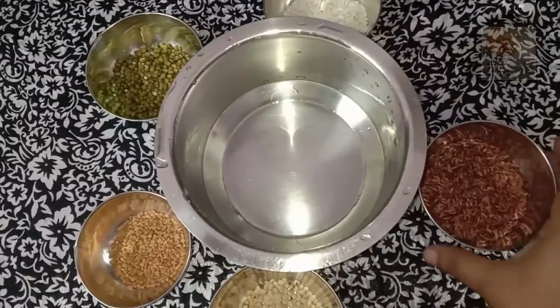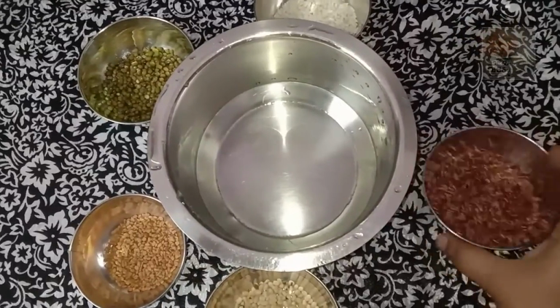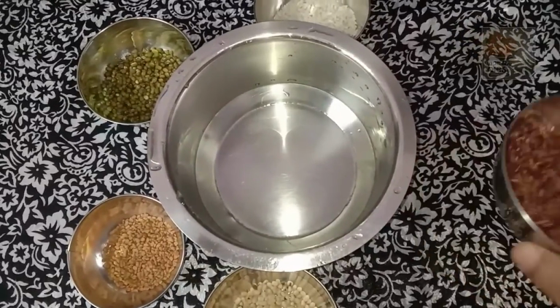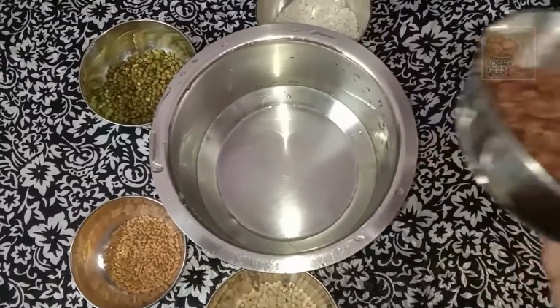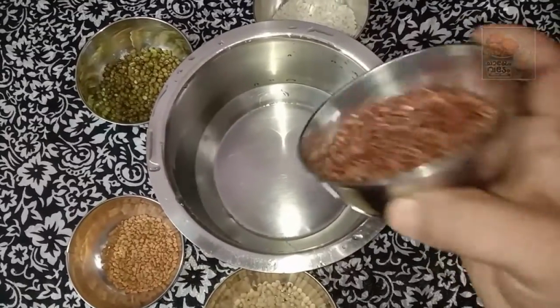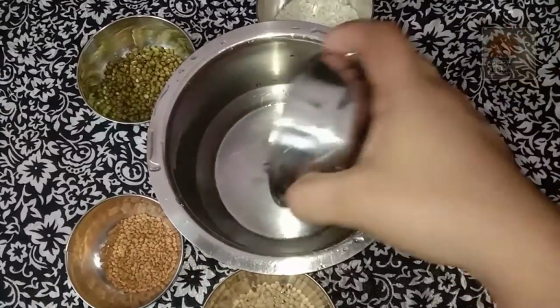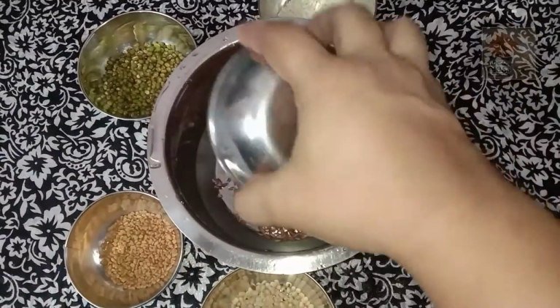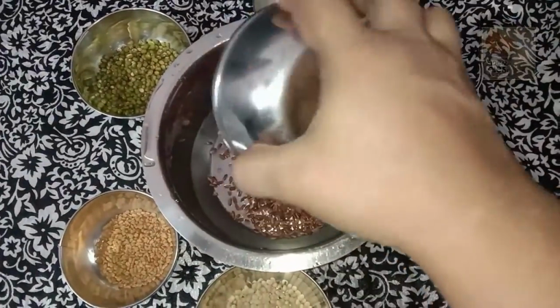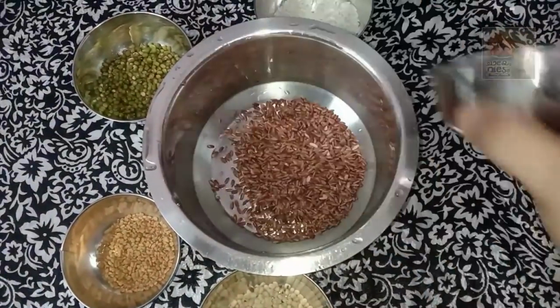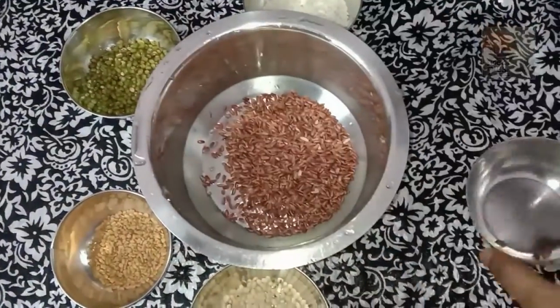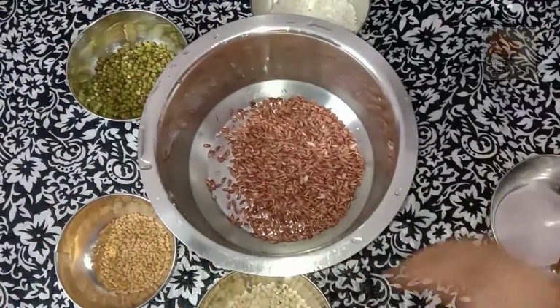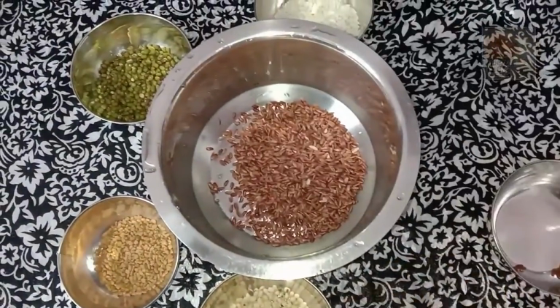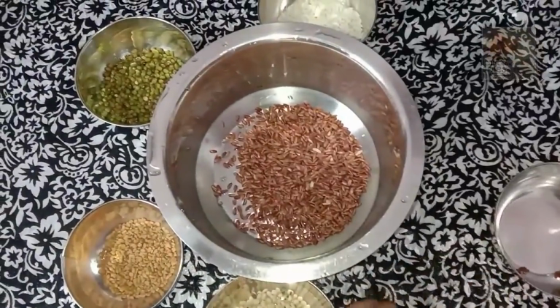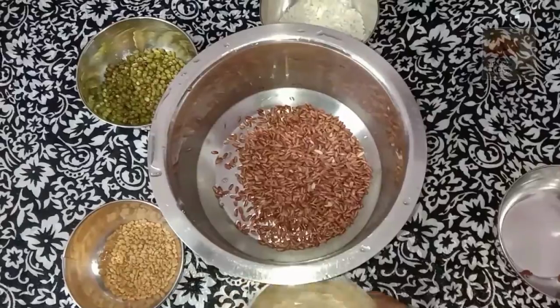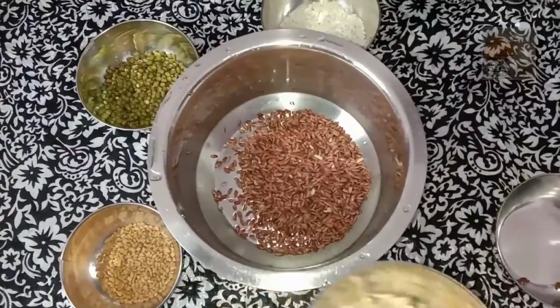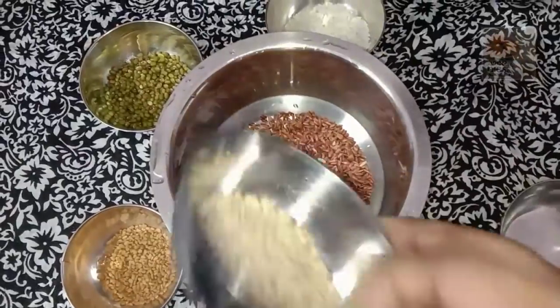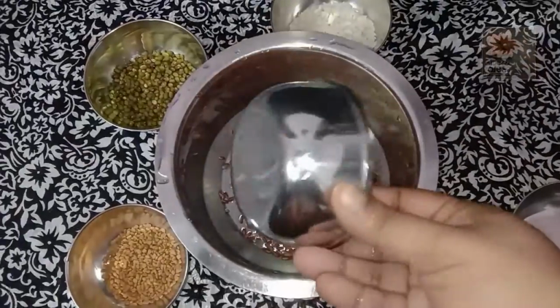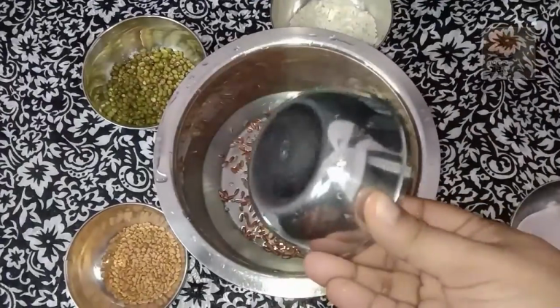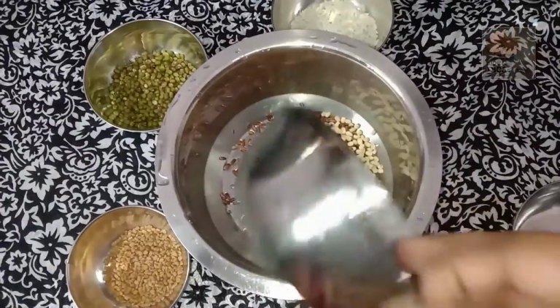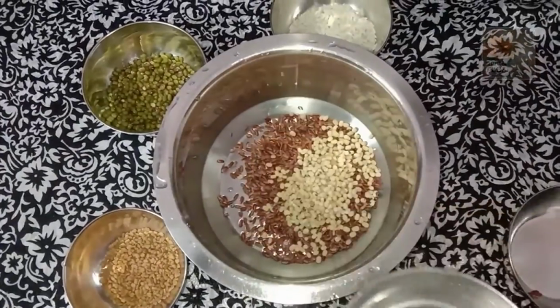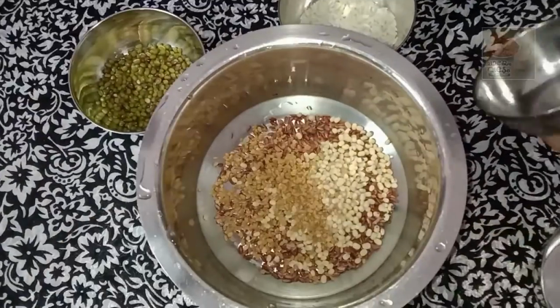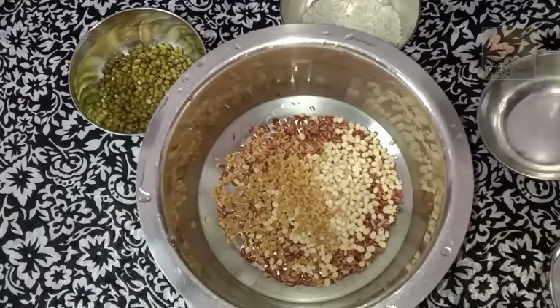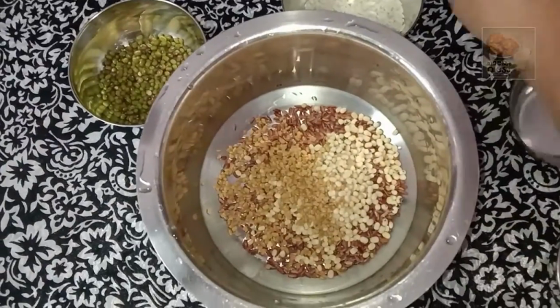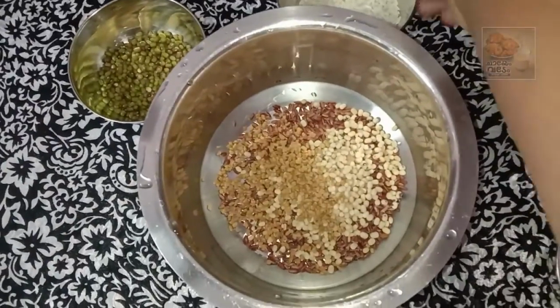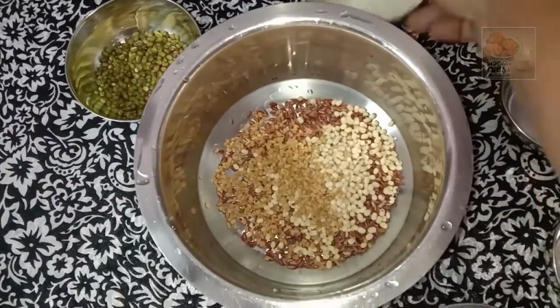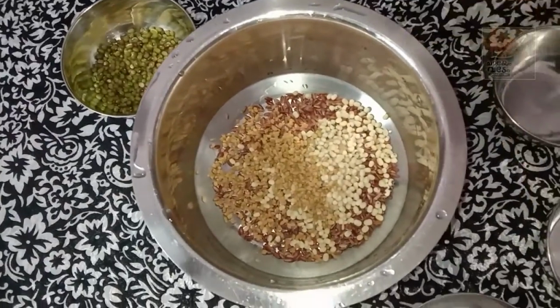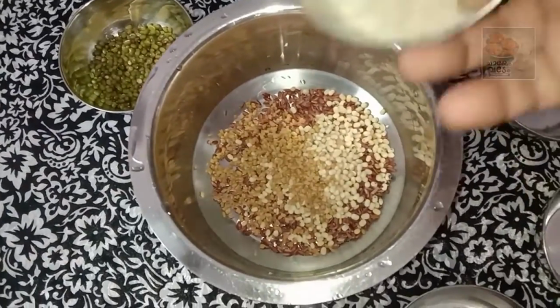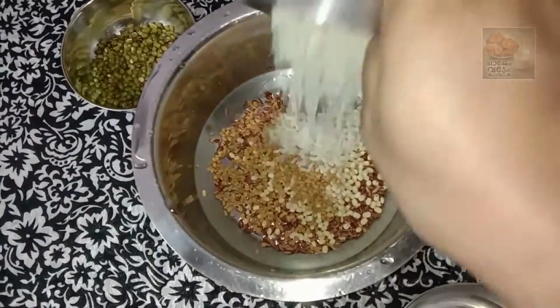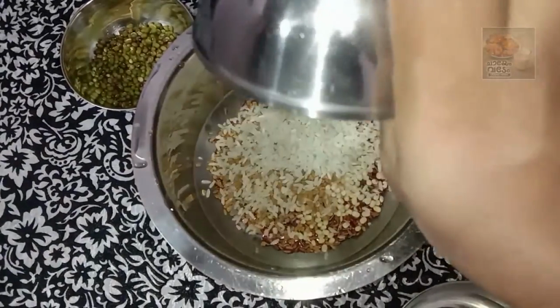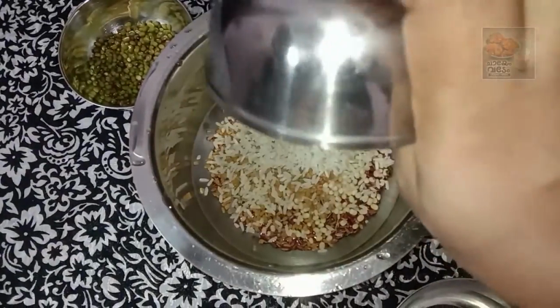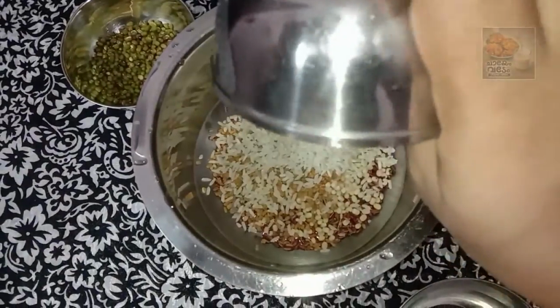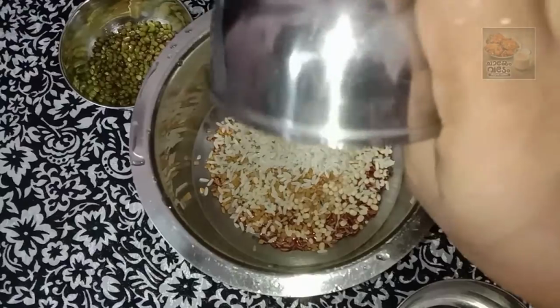Now we are using our recipe. We are going to put our ingredients in a recipe. We will be using this recipe.